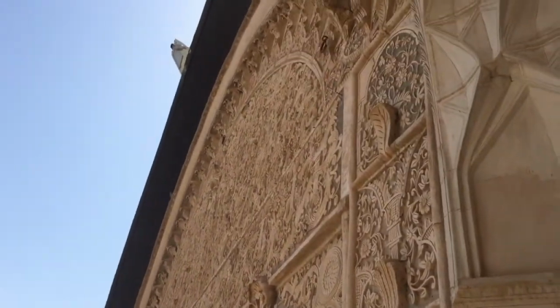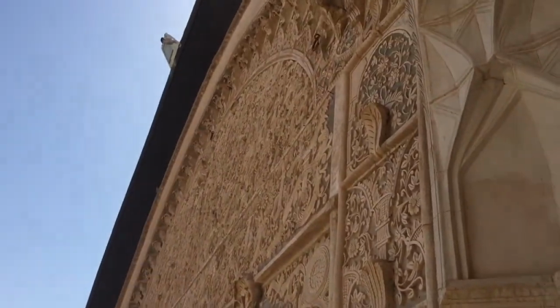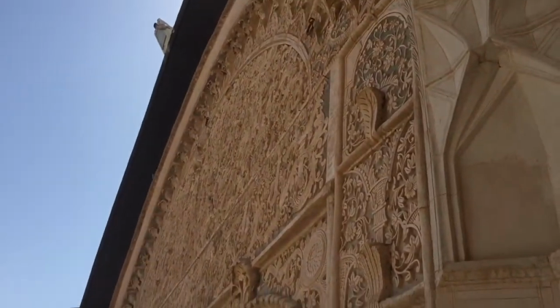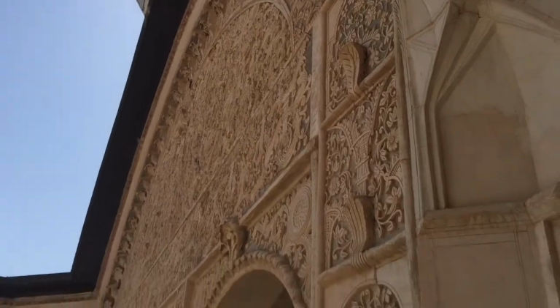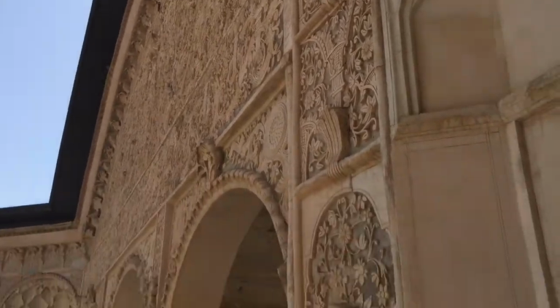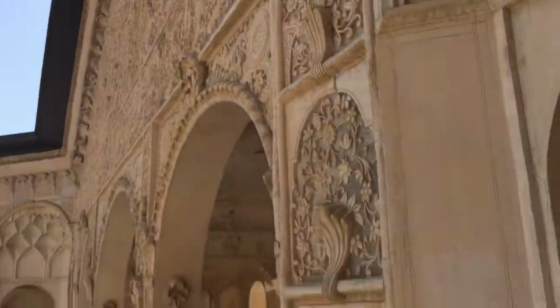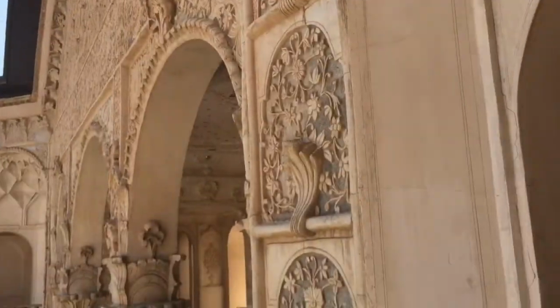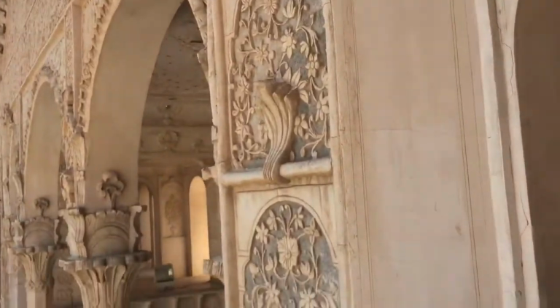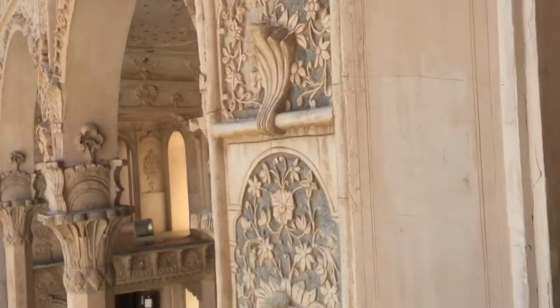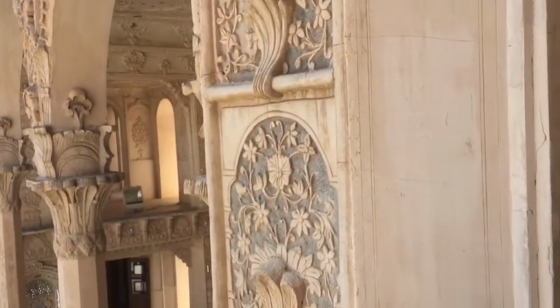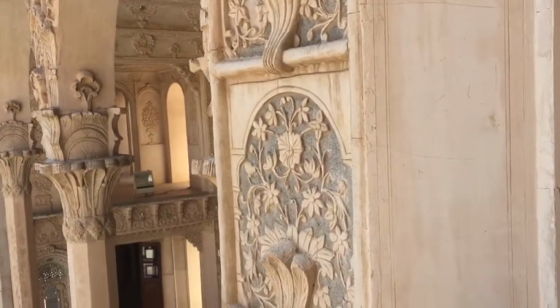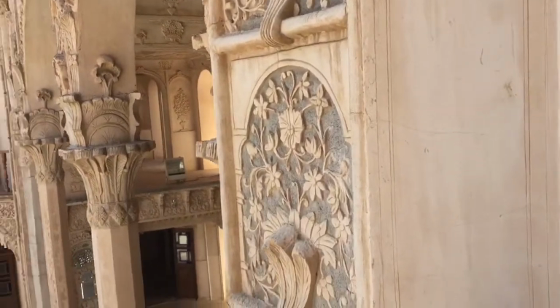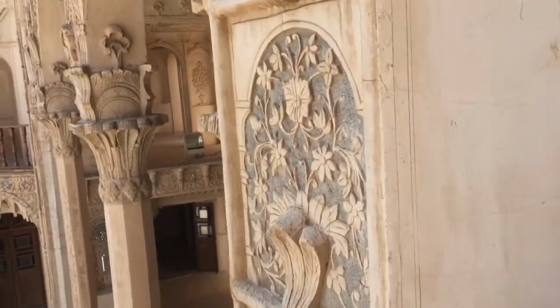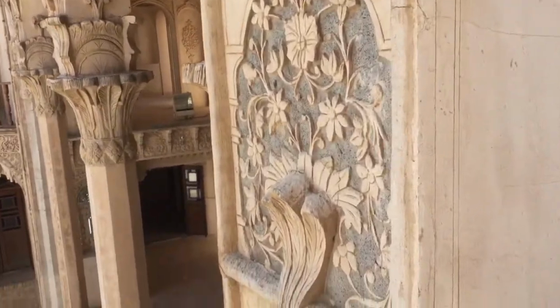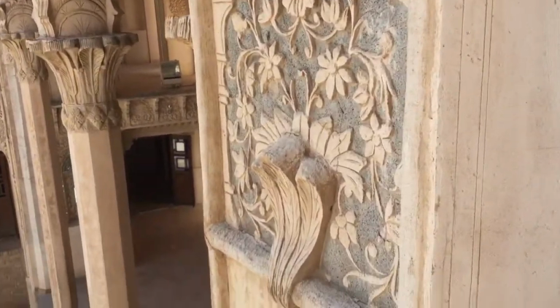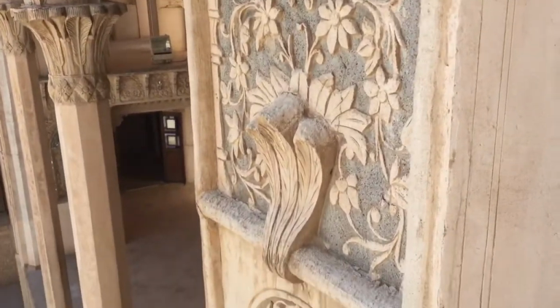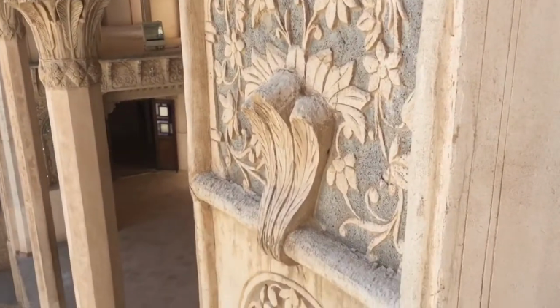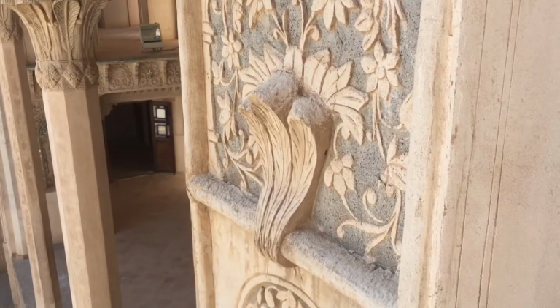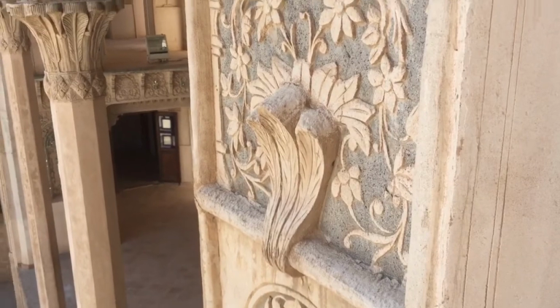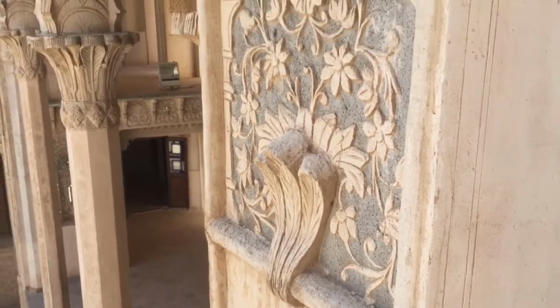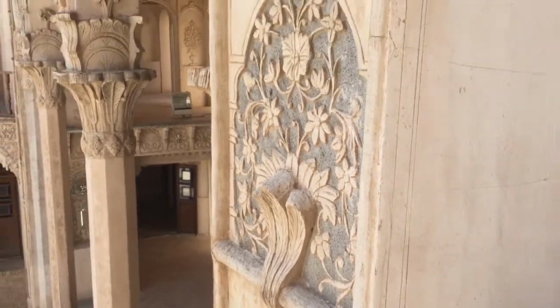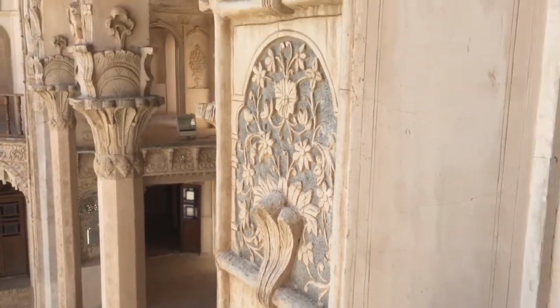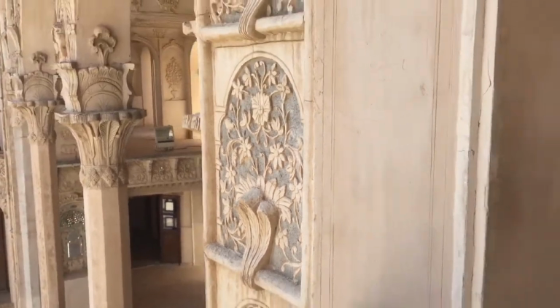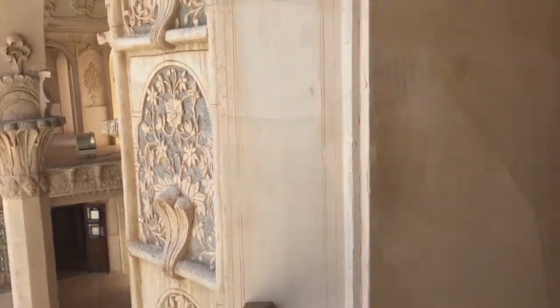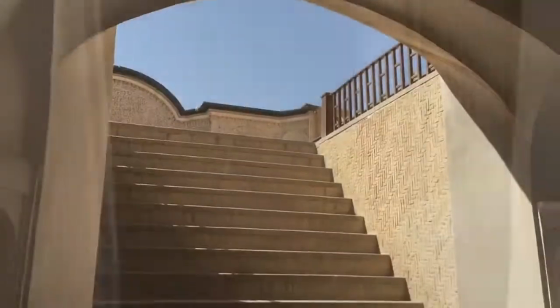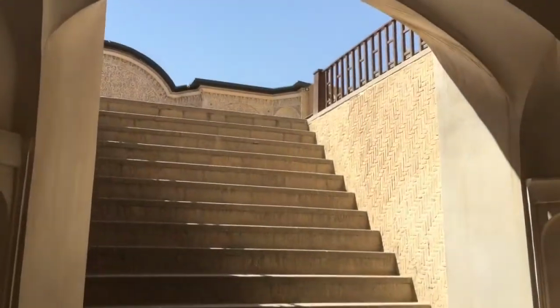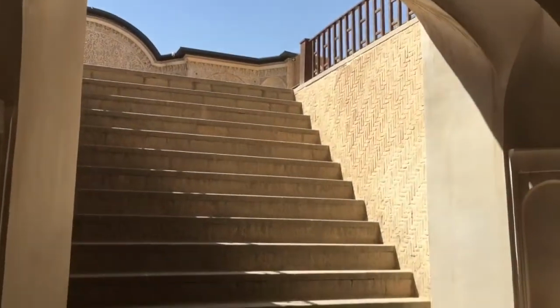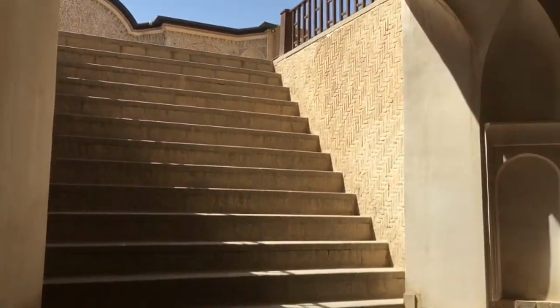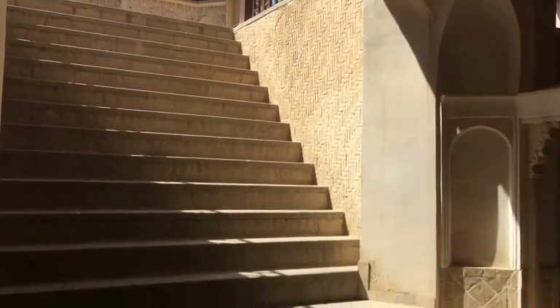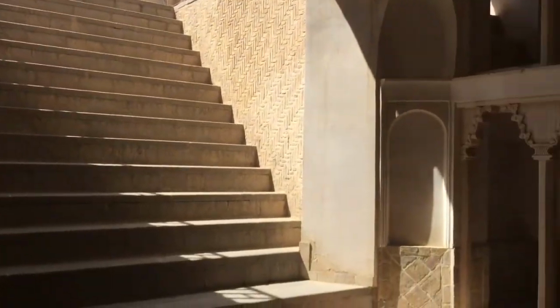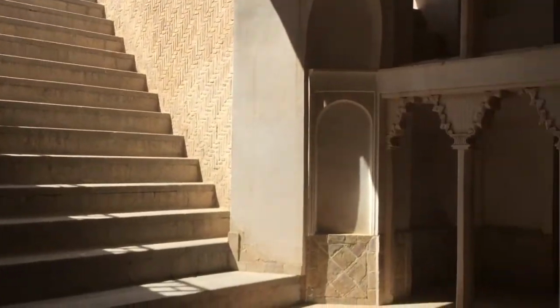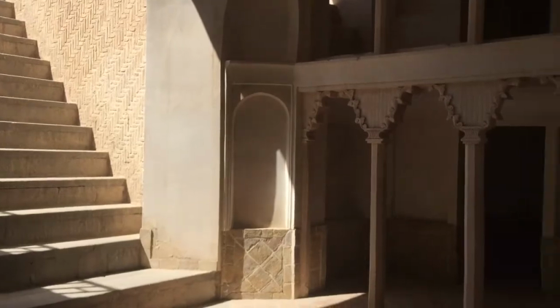There are nice details everywhere. Here's a decoration of the crown of the English queen. And this room down here — this is how you make a cool room.